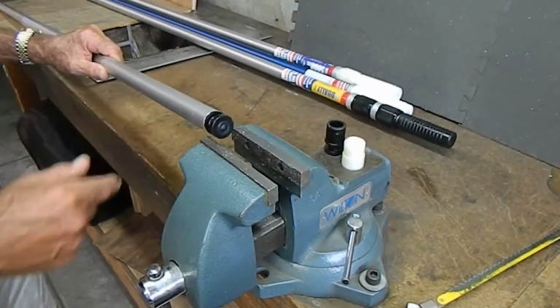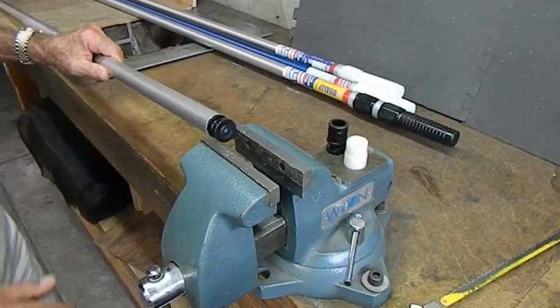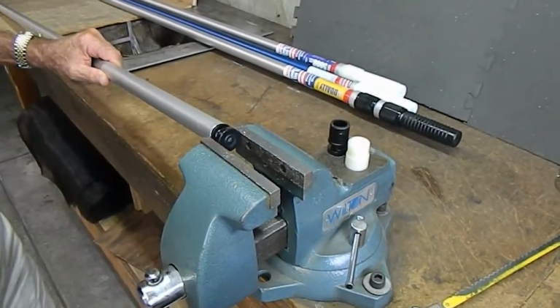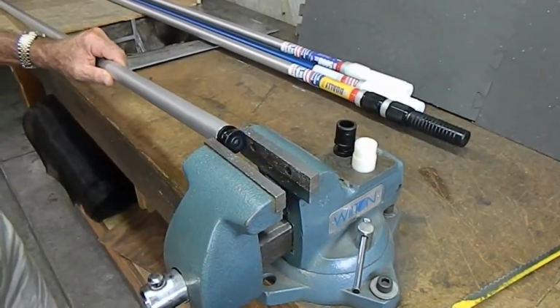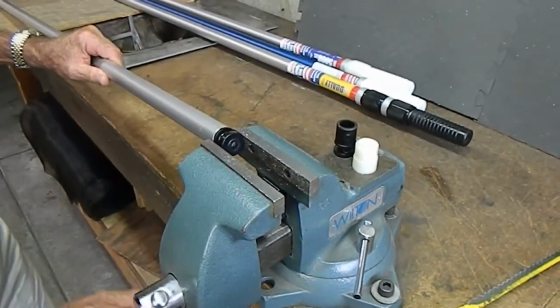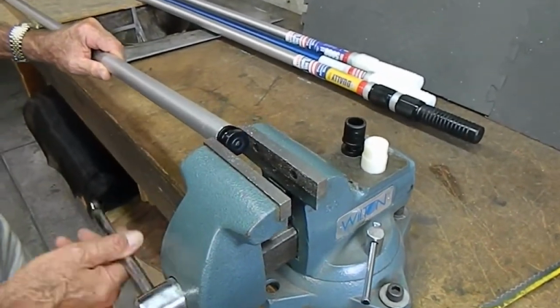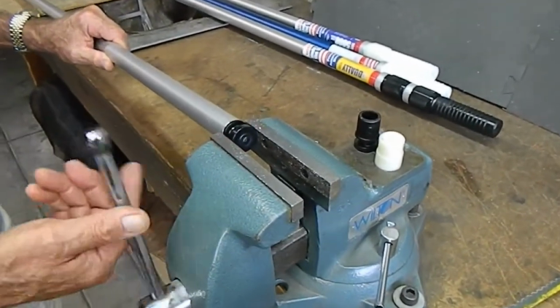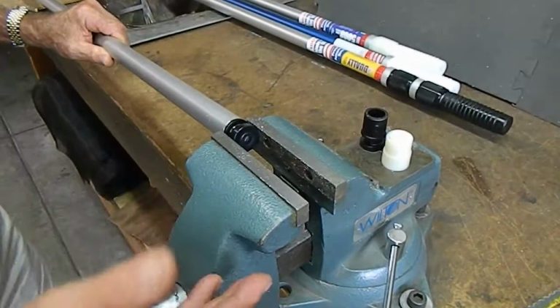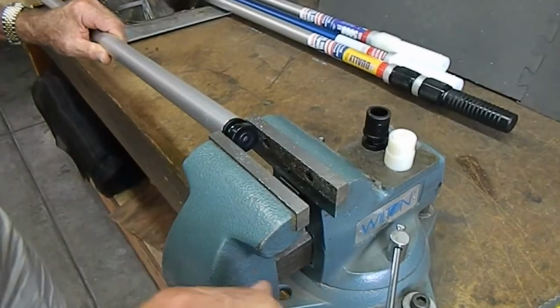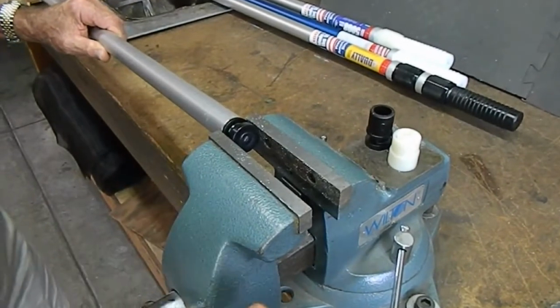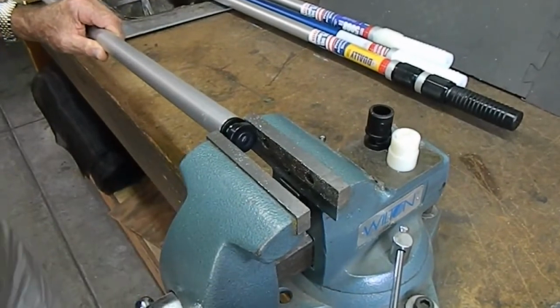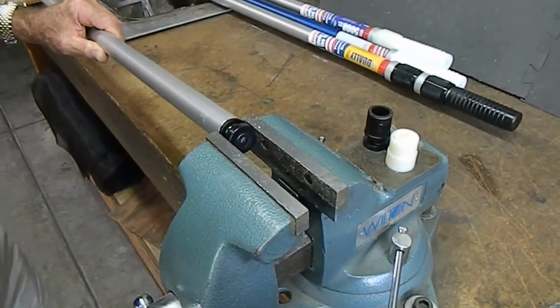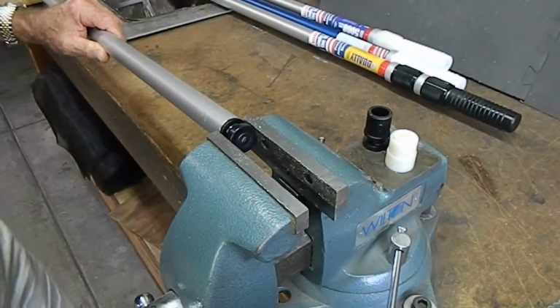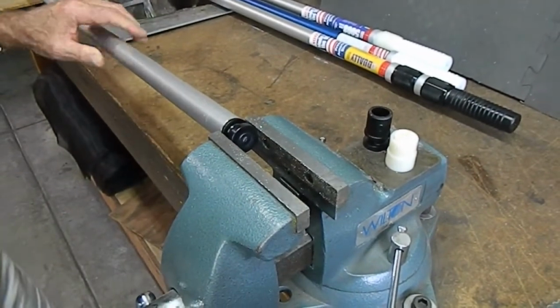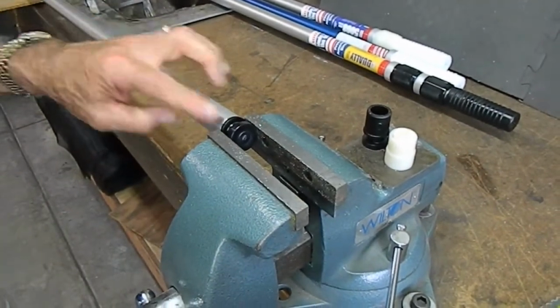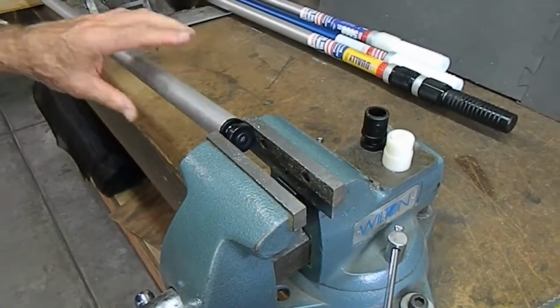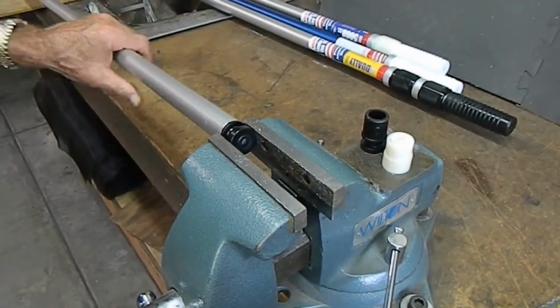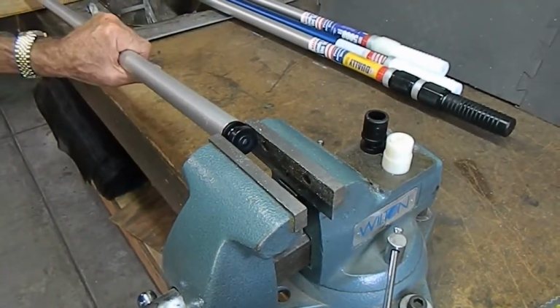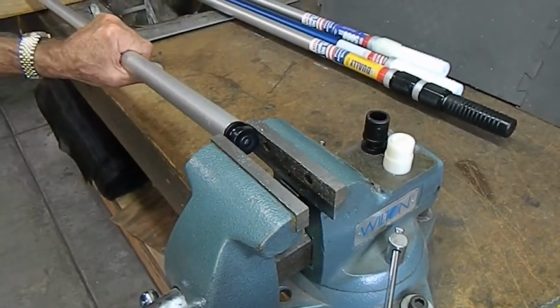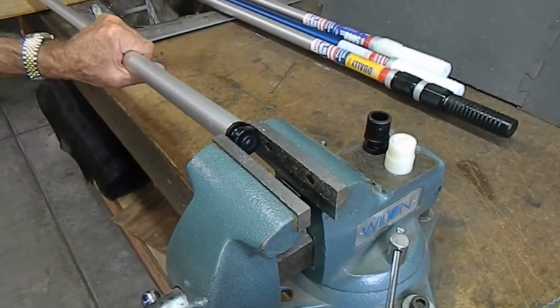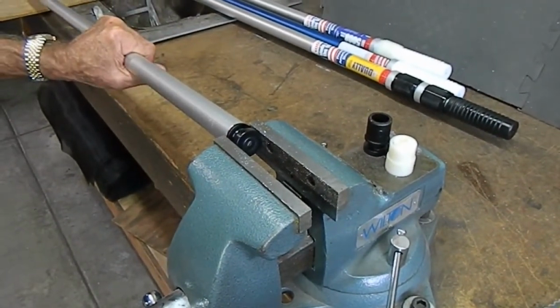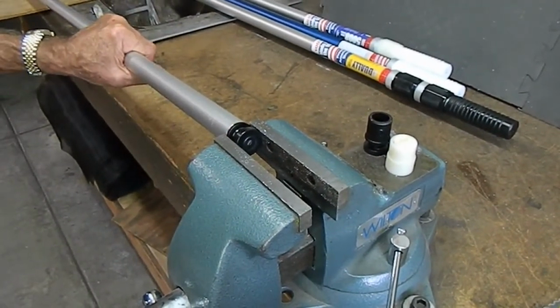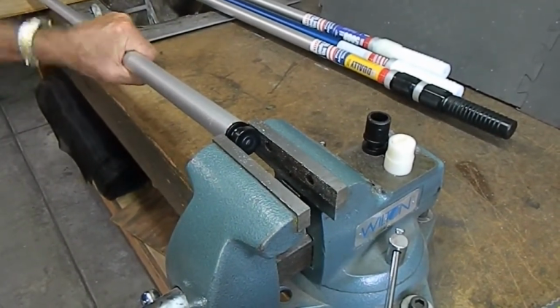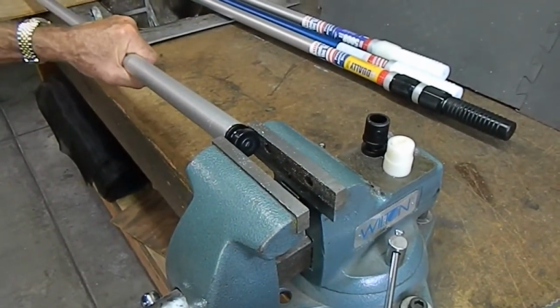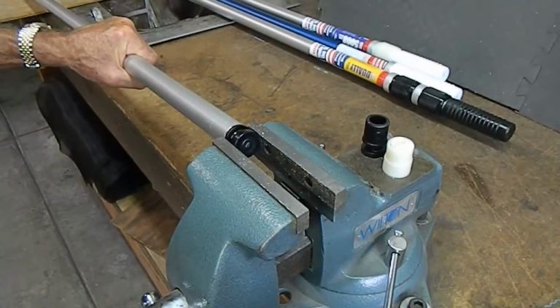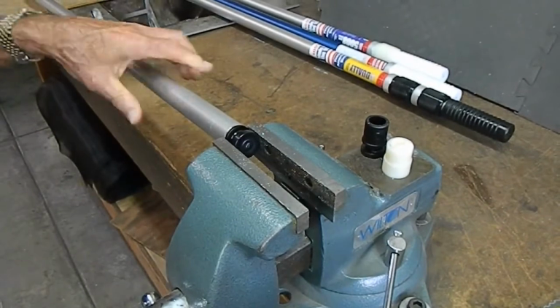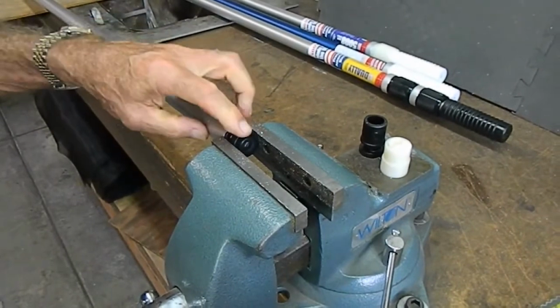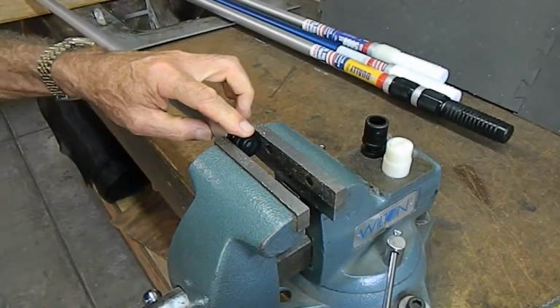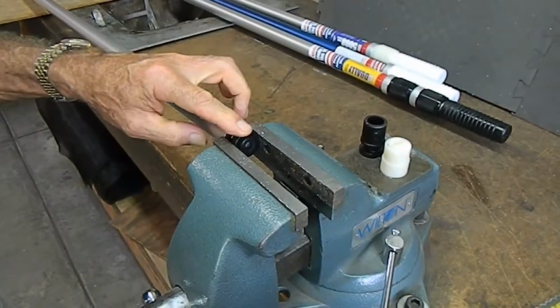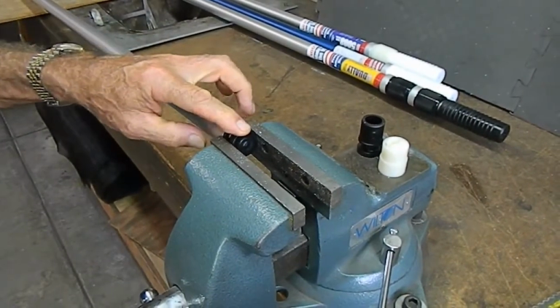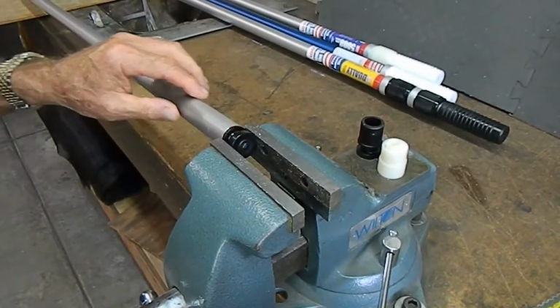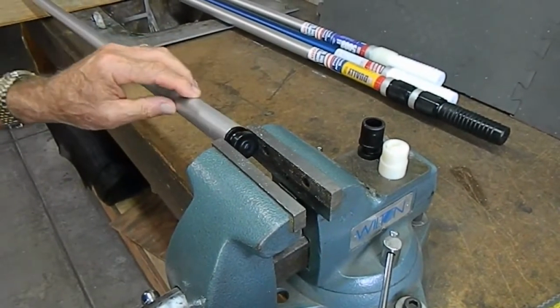First, you'll place the old cam assembly in the vise. Do not lock the pole in the vise down in this section, but only on the cam plug.